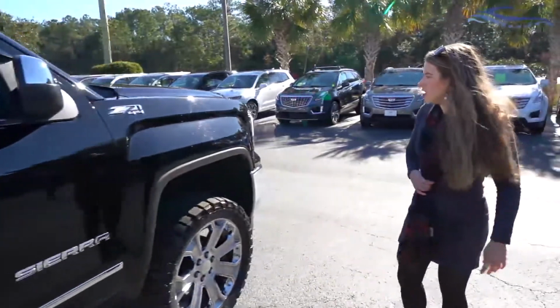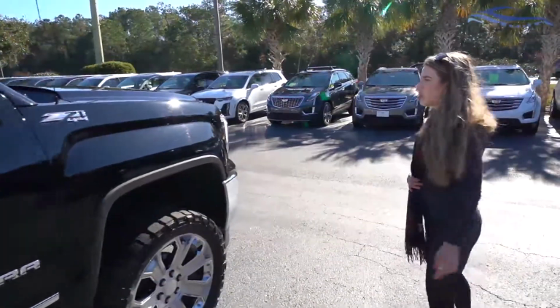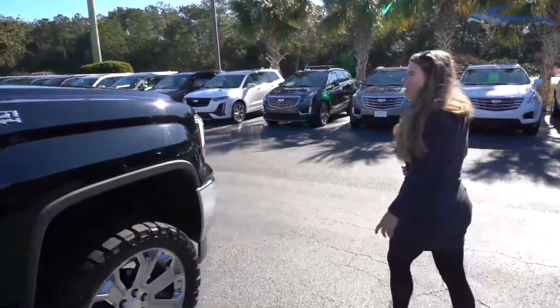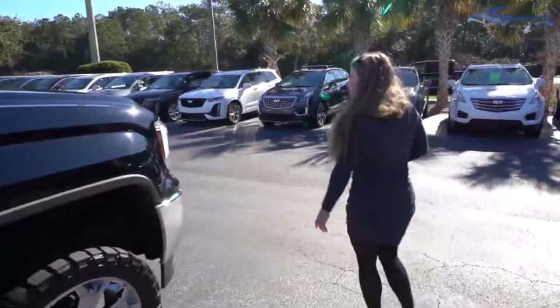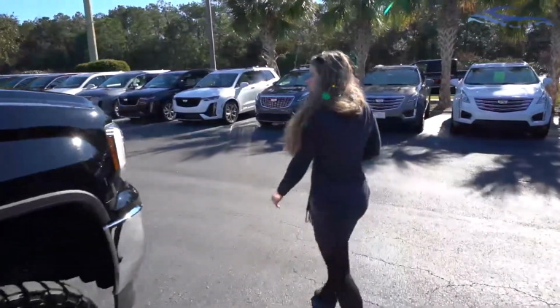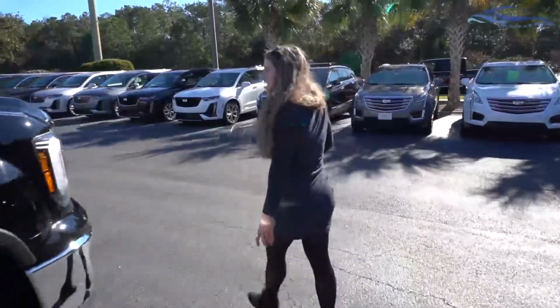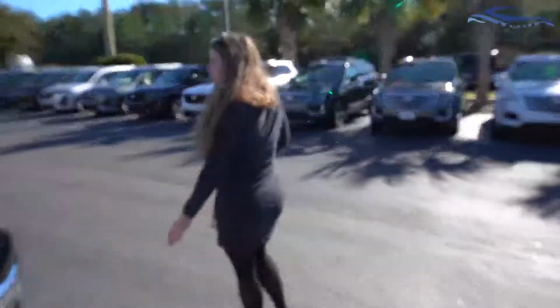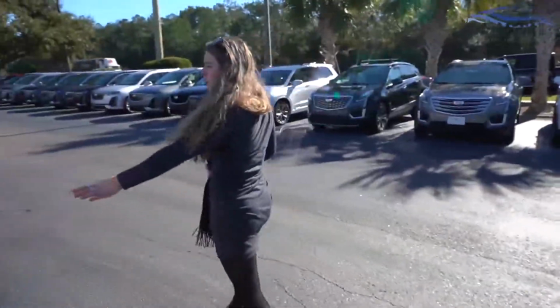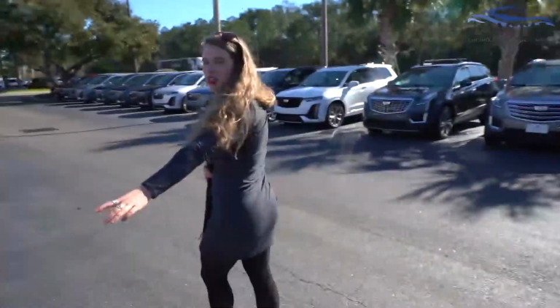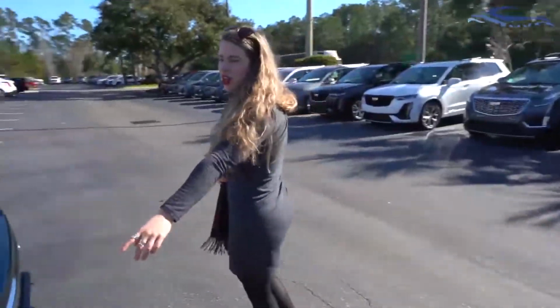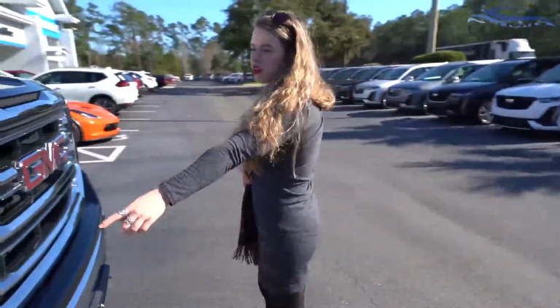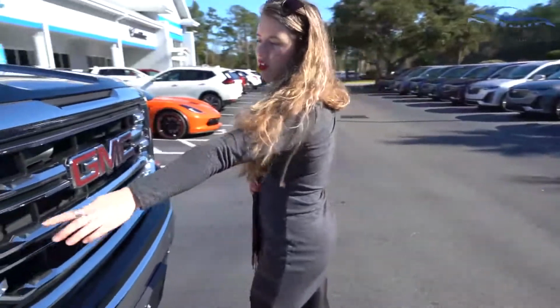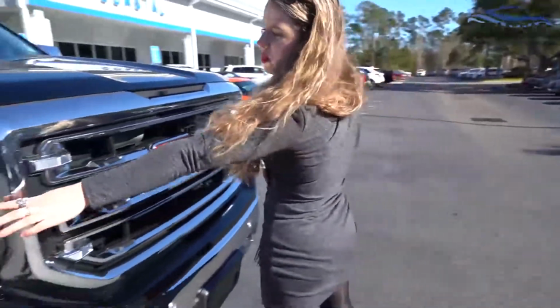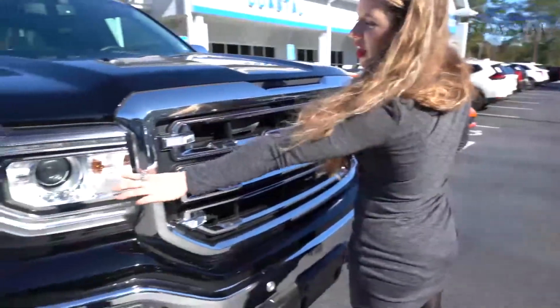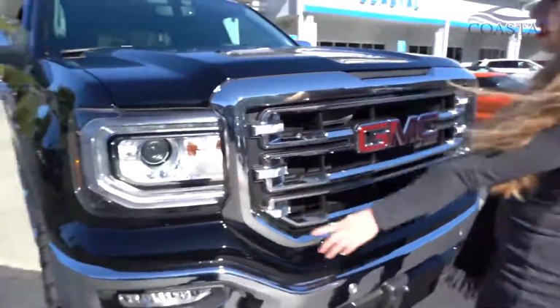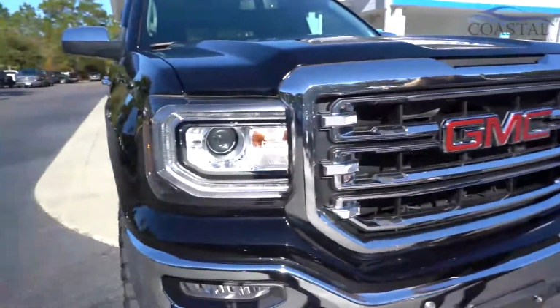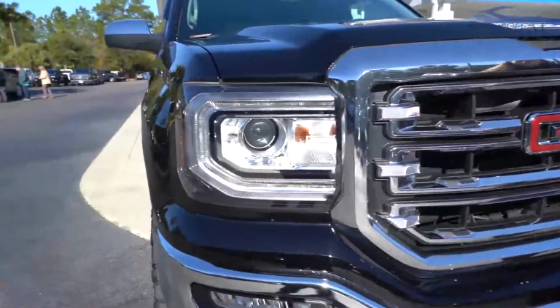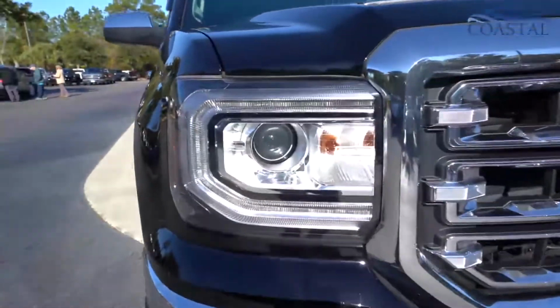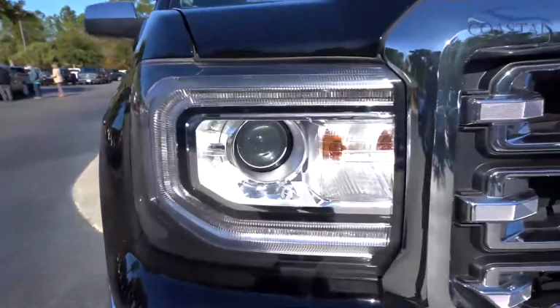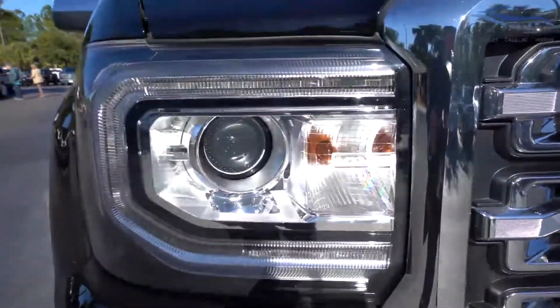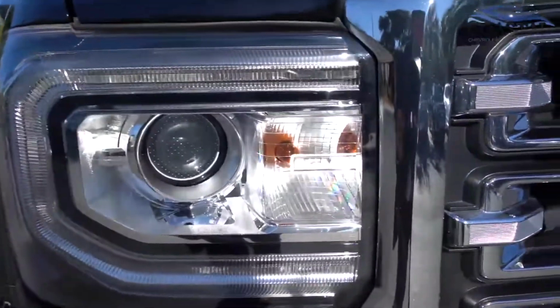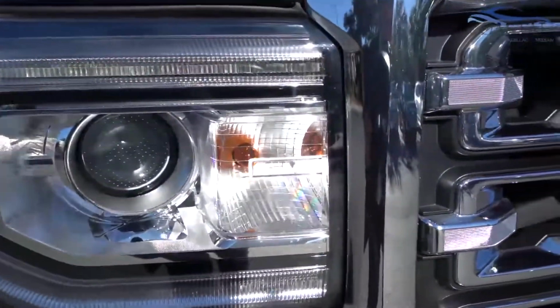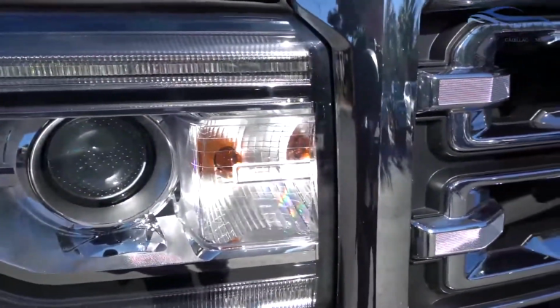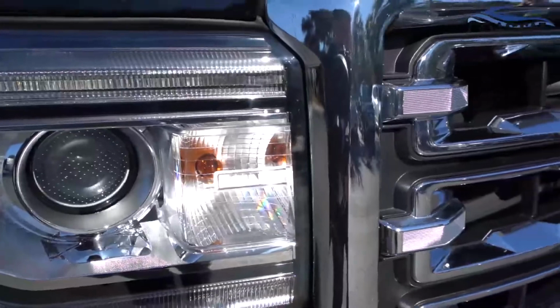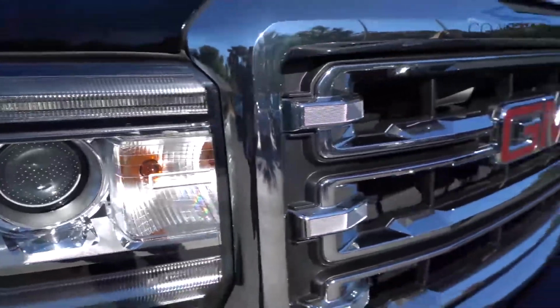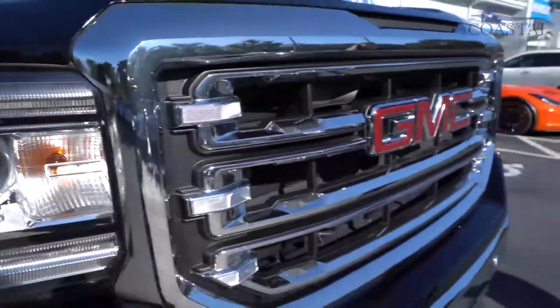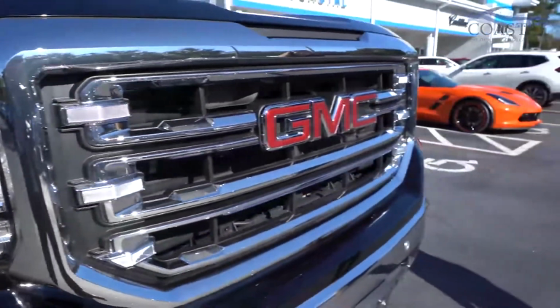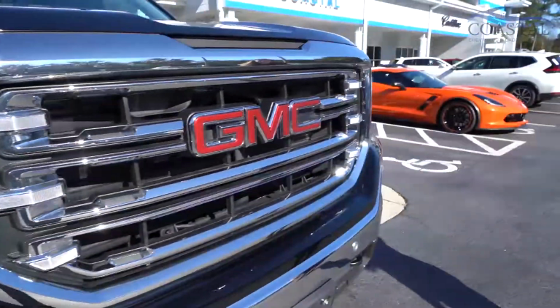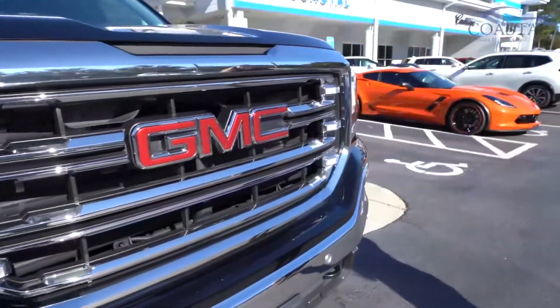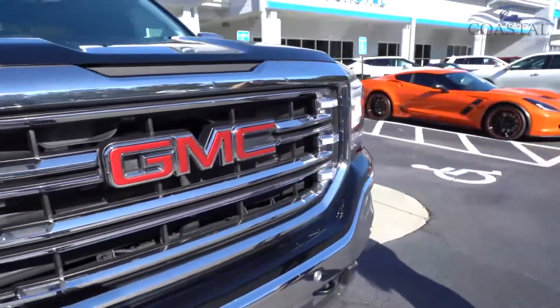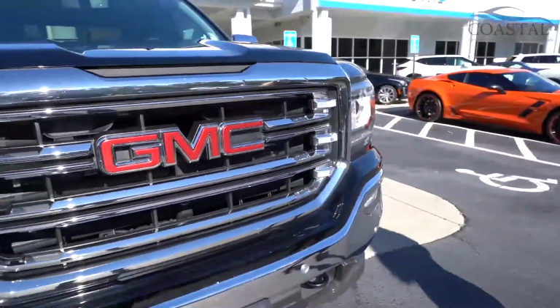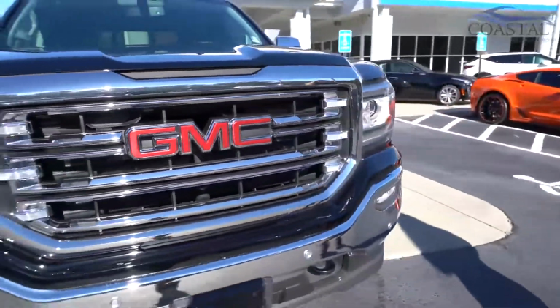Let's take a look at the front. Just a few little things I've noticed — it has the GMC name even in the headlights. The grille is super nice. Just a really, really clean truck.